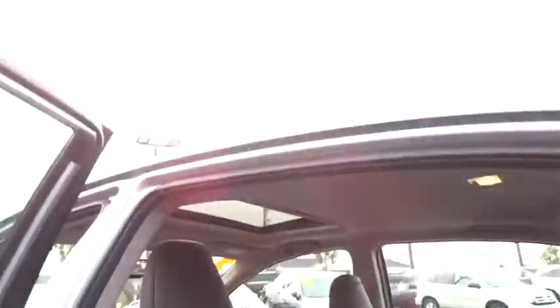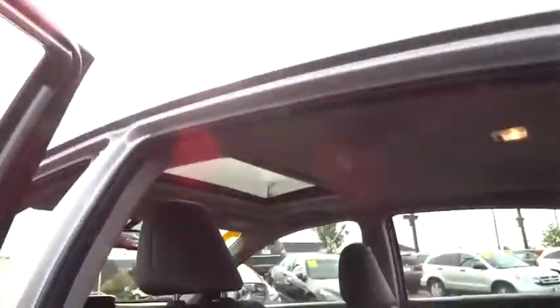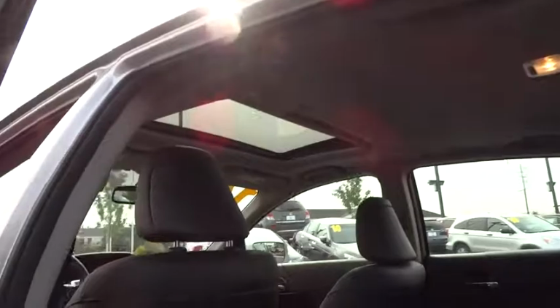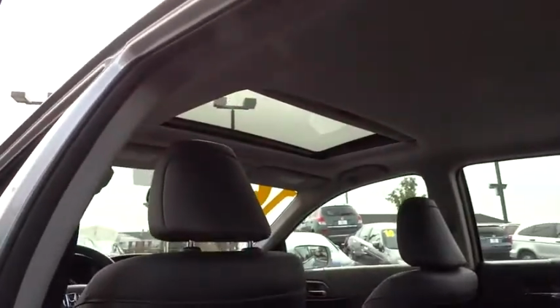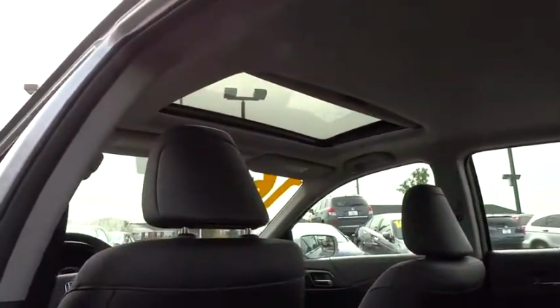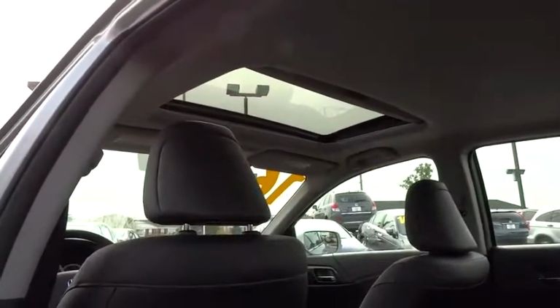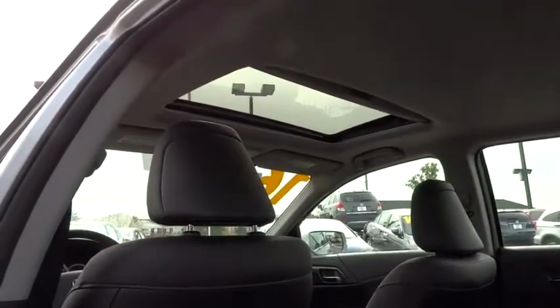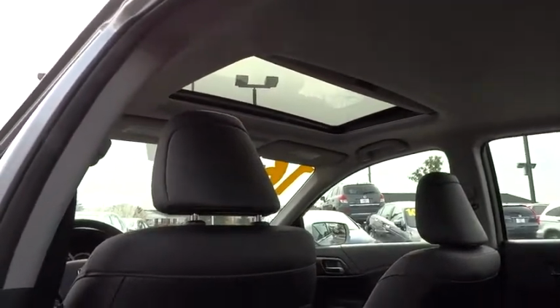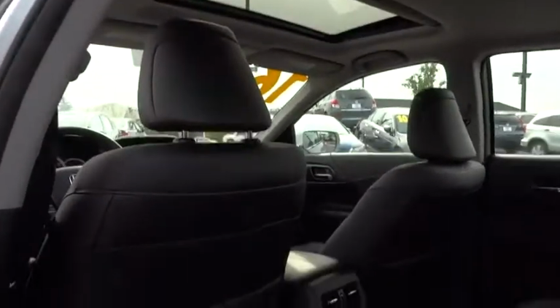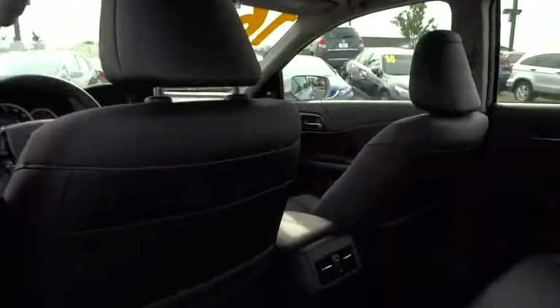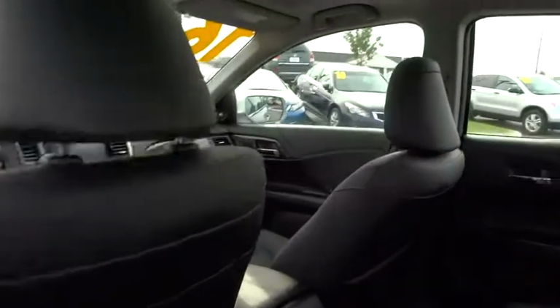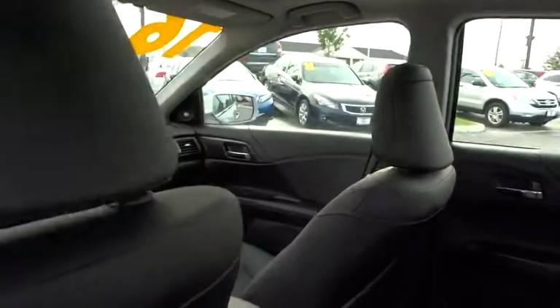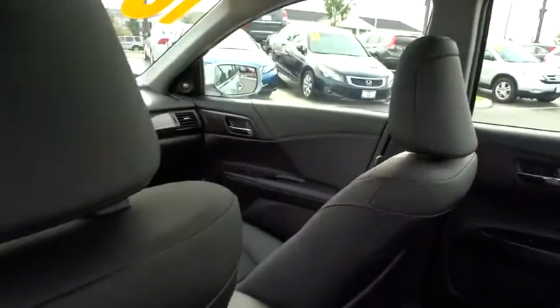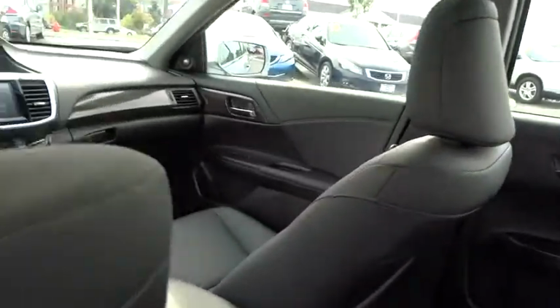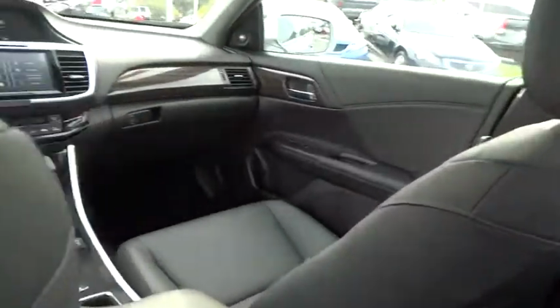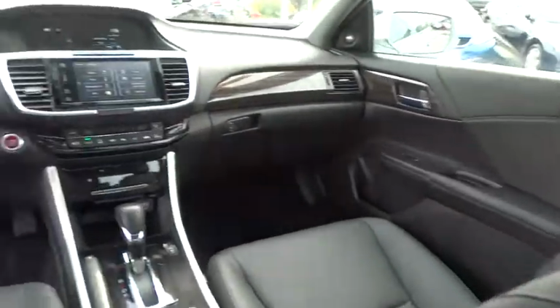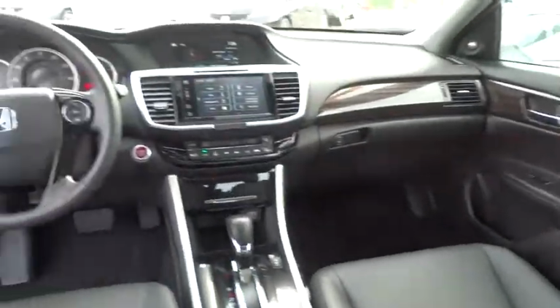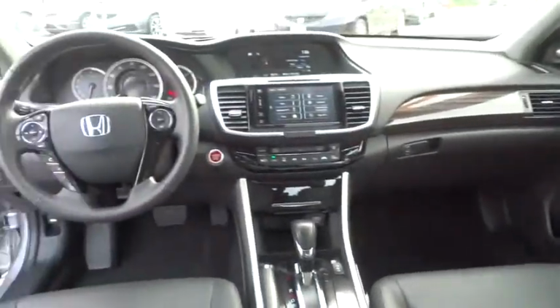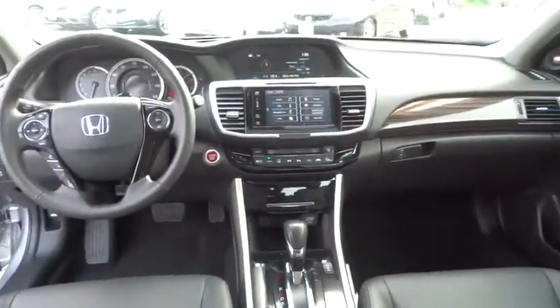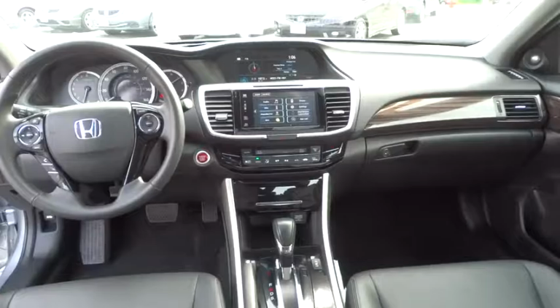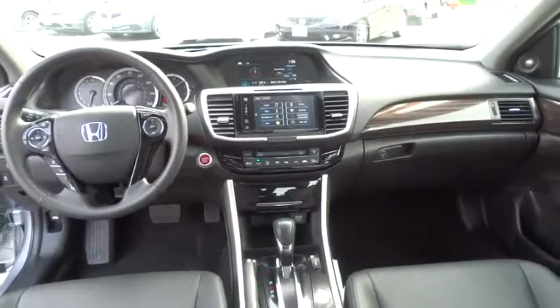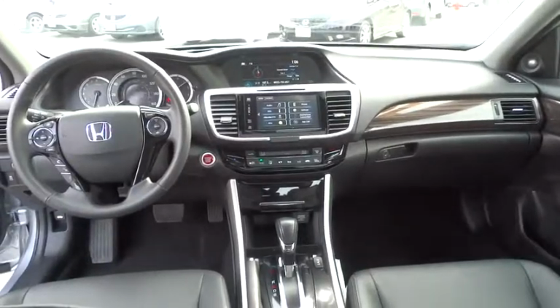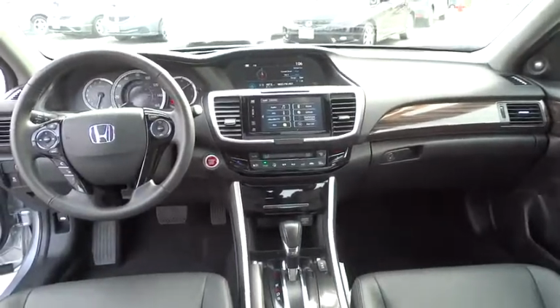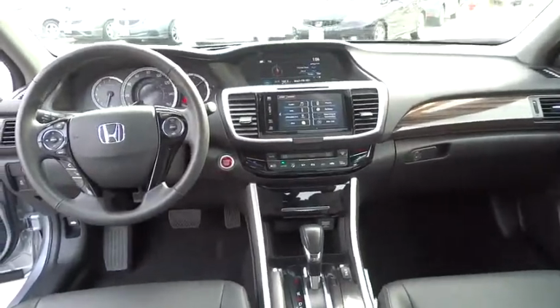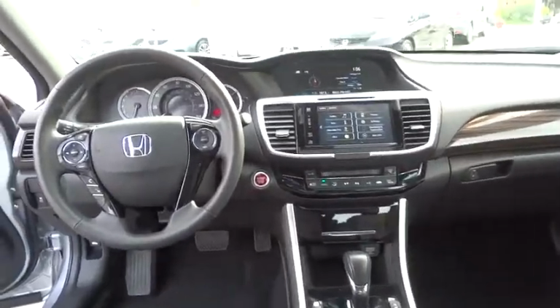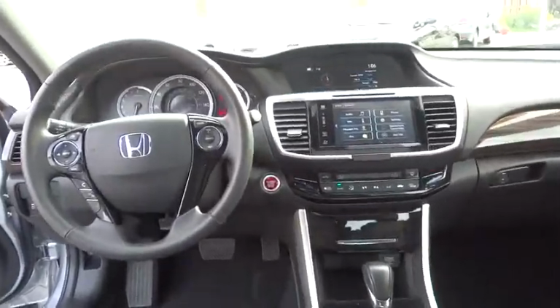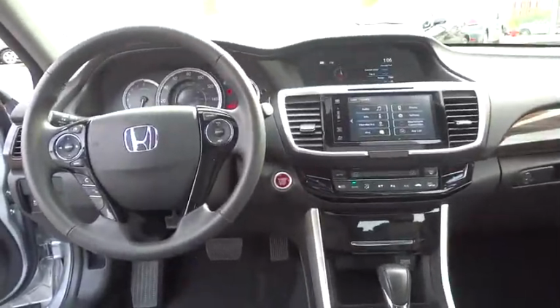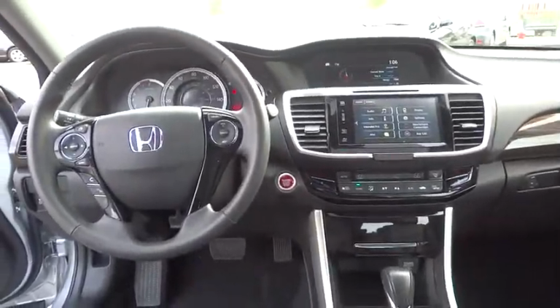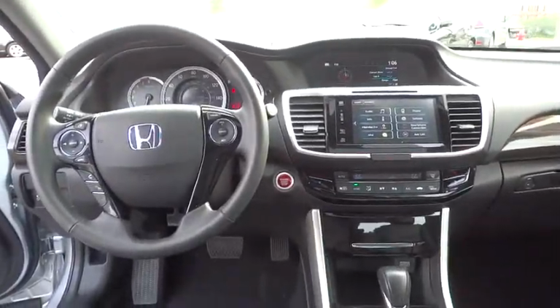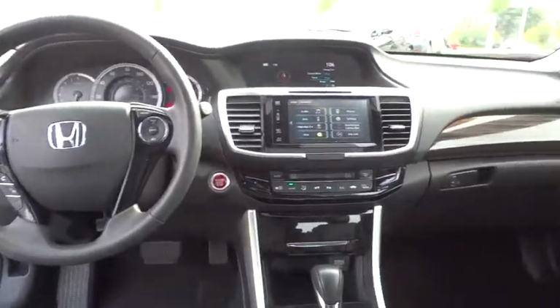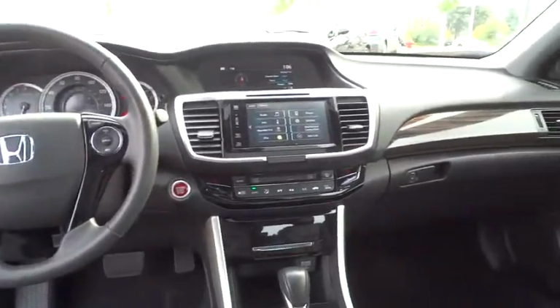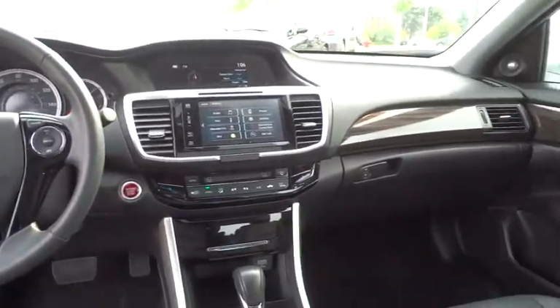Trip computer, security system, panic alarm, tachometer, power moonroof. This isn't just a vehicle — it's an experience. So stop in for a test drive today.